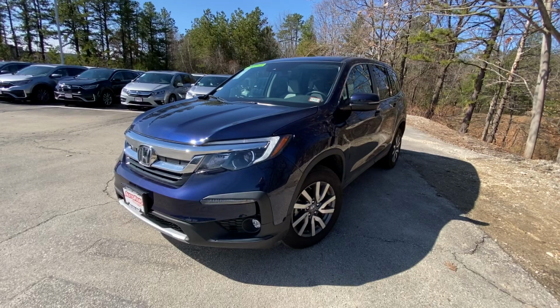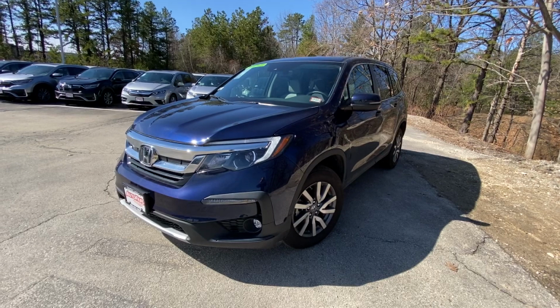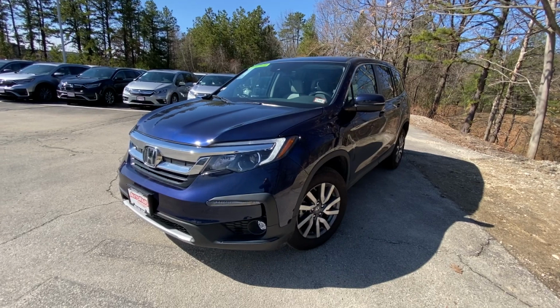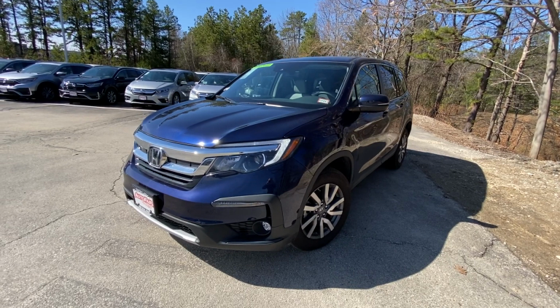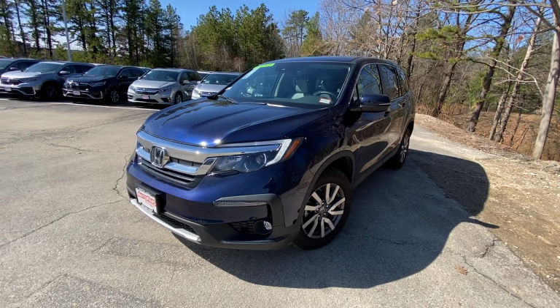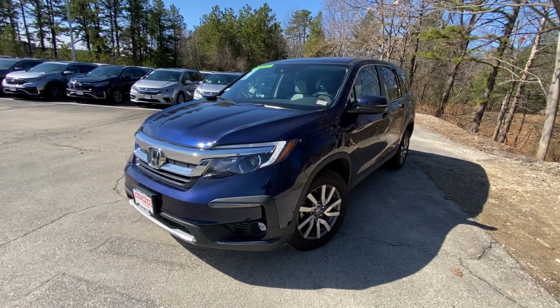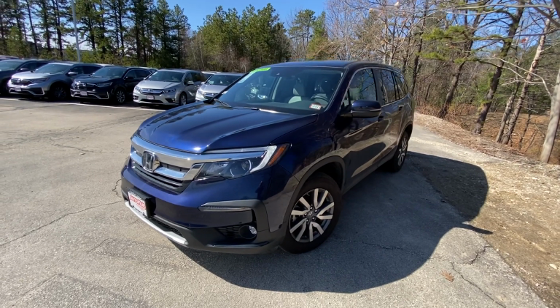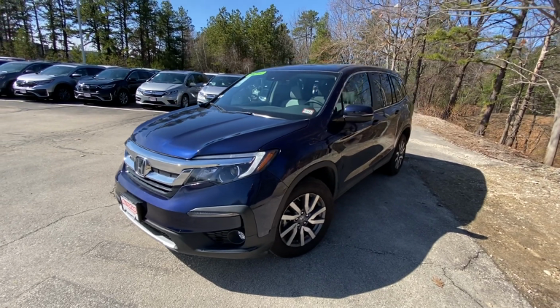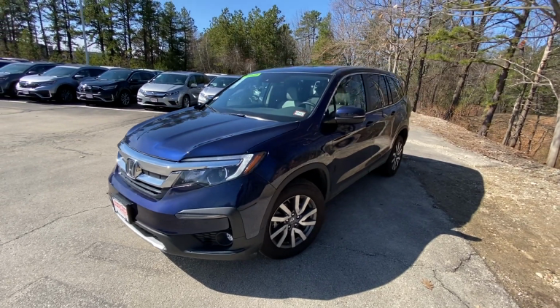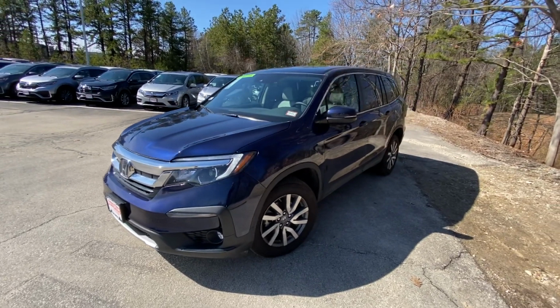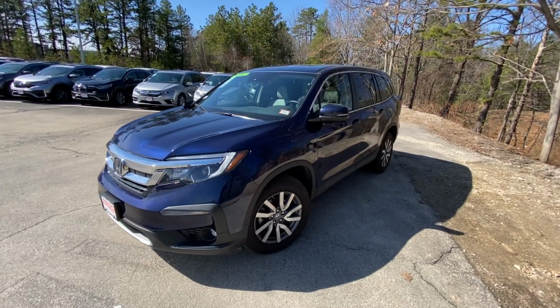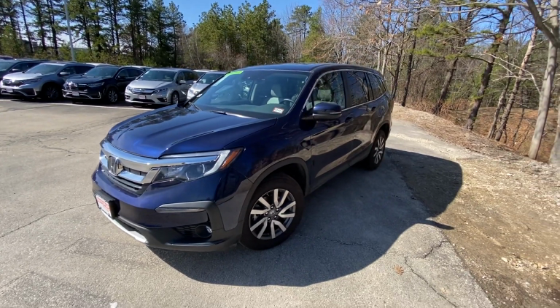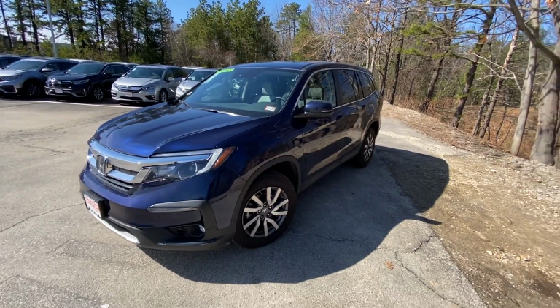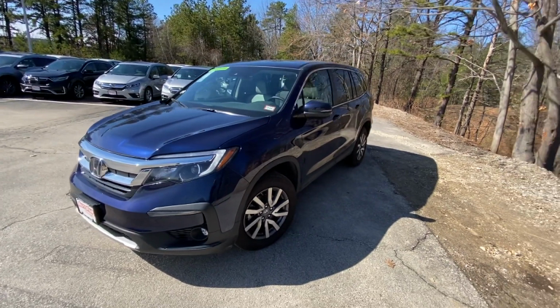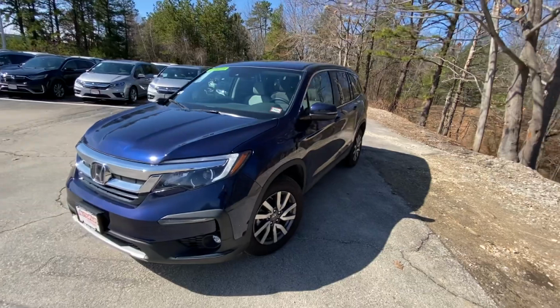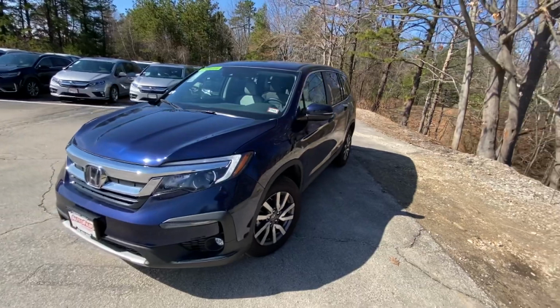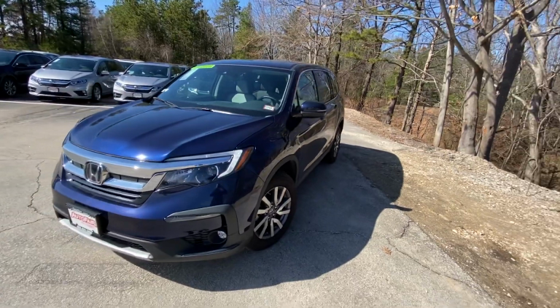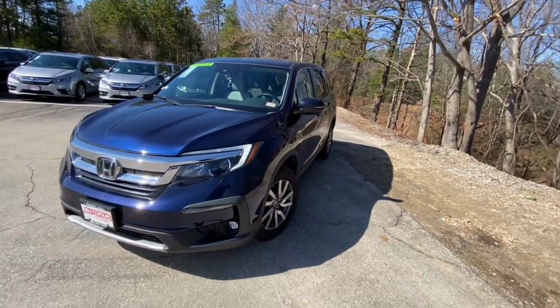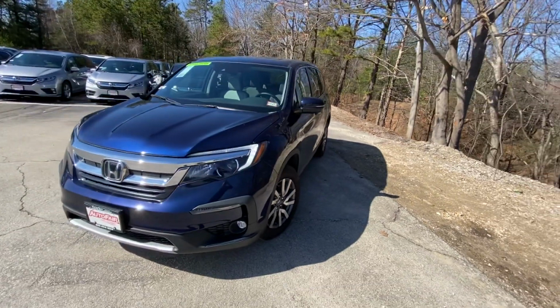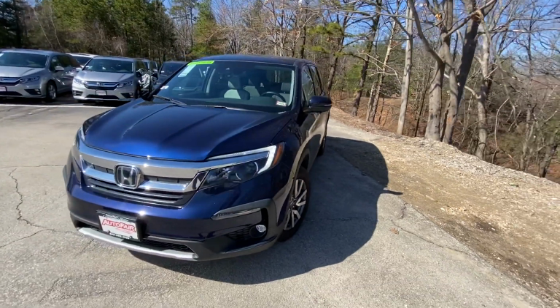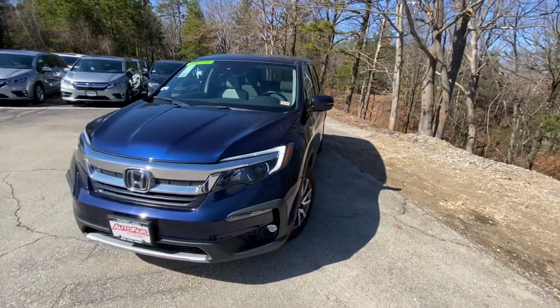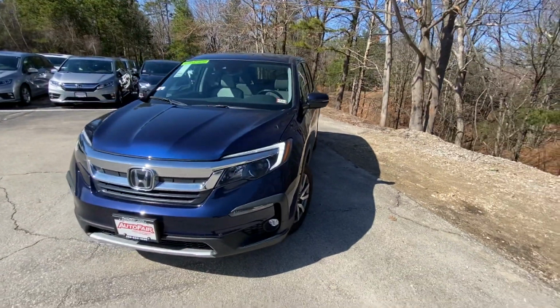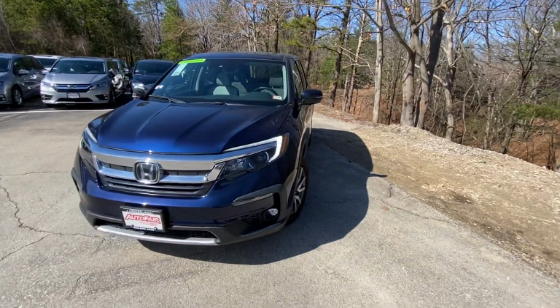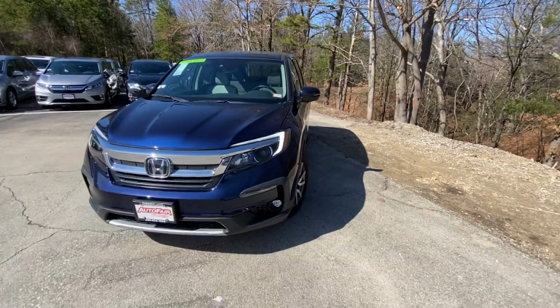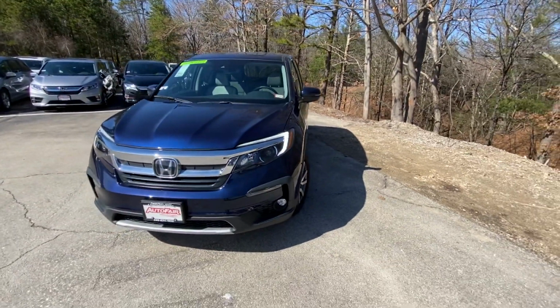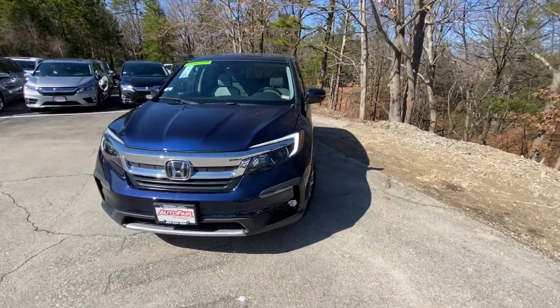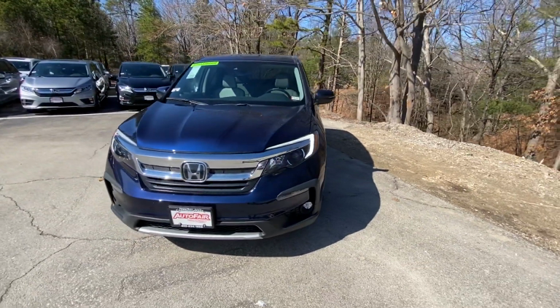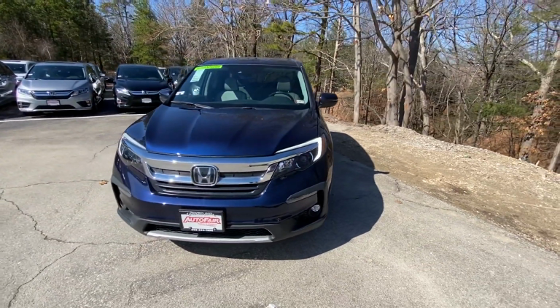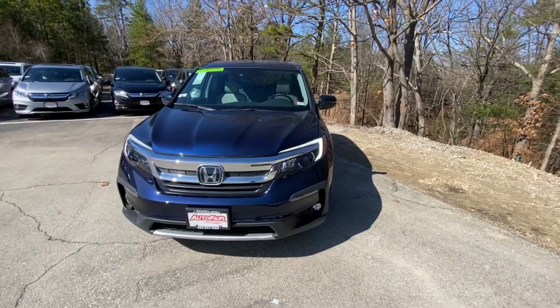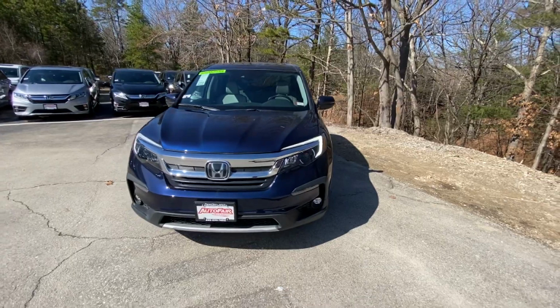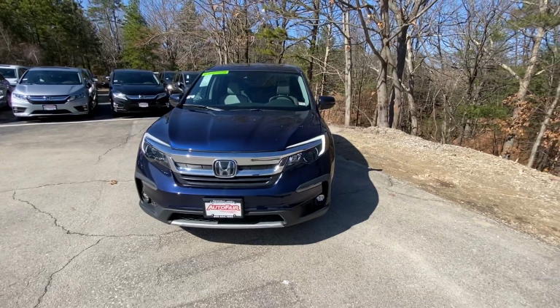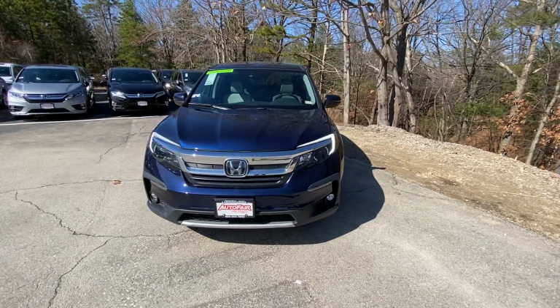Hey Ry, hope you're having a wonderful day. My name's Logan. I'm a consultant over here at AutoFair Honda in Manchester, New Hampshire. I wanted to reach out to you with this beautiful 2020 Honda Pilot EXL that I have here on my lot.